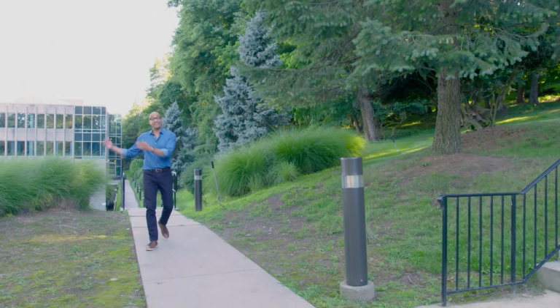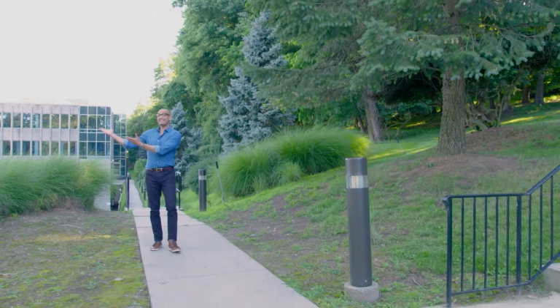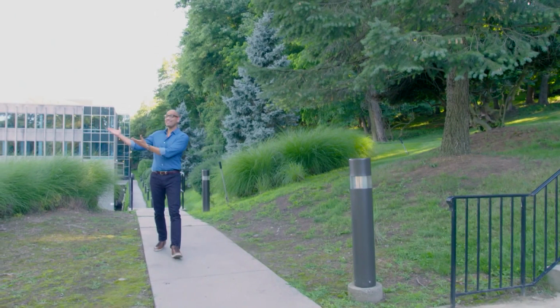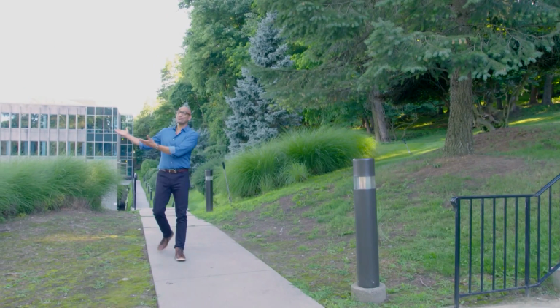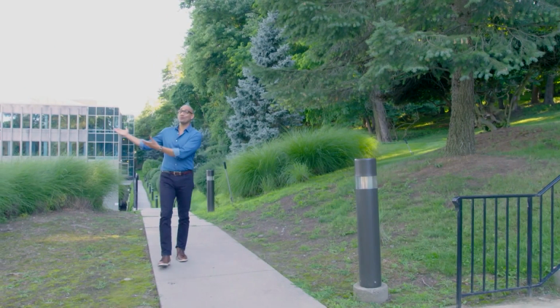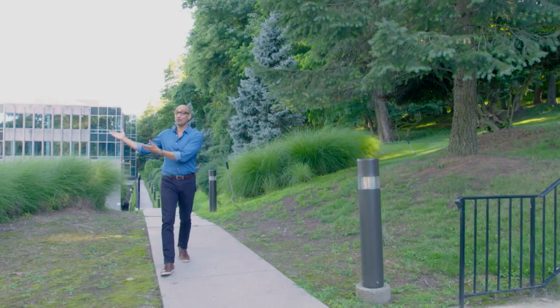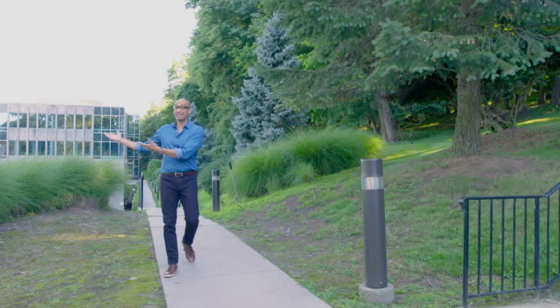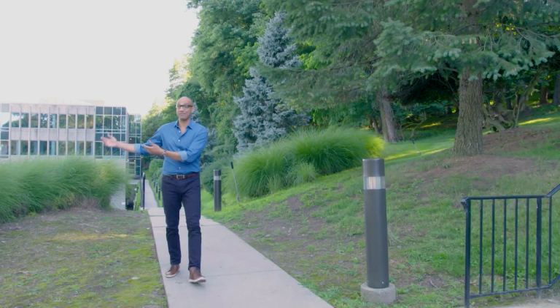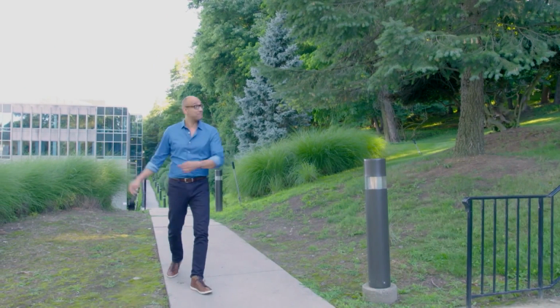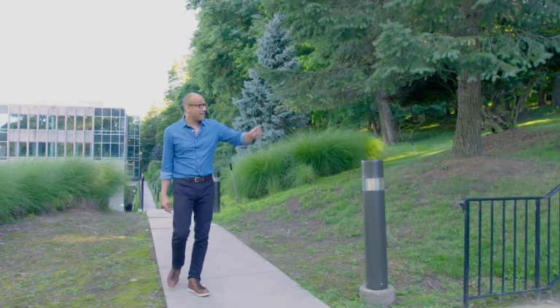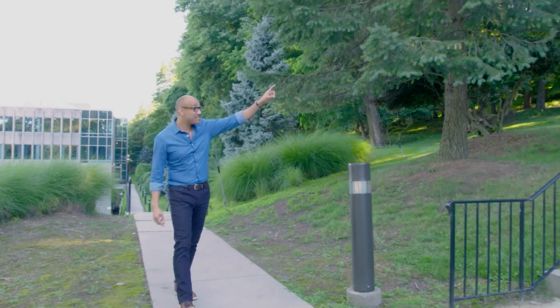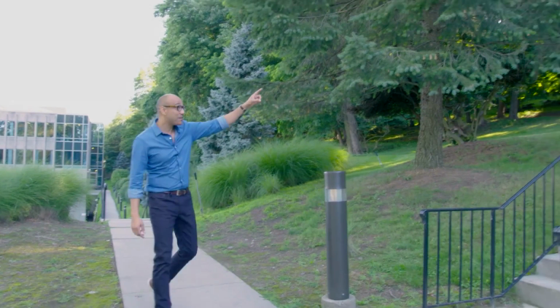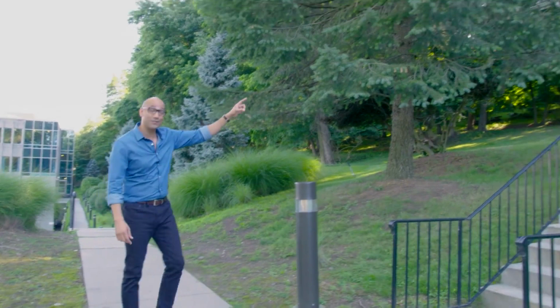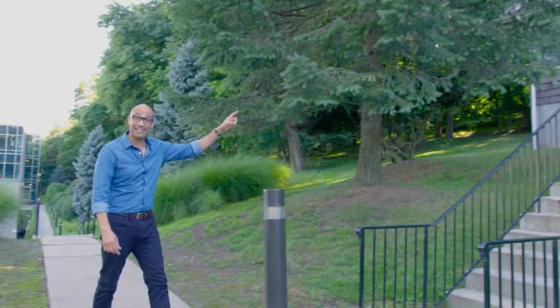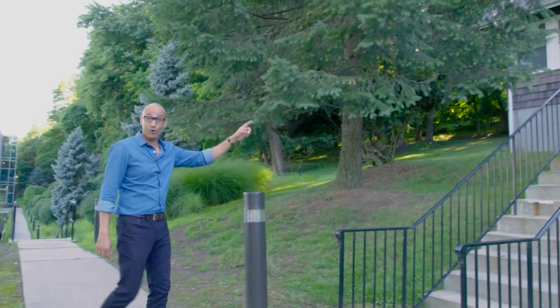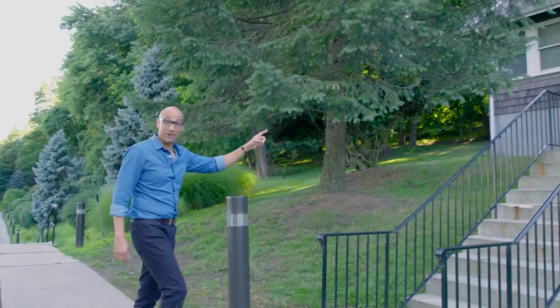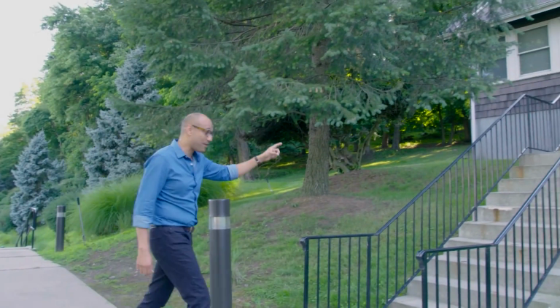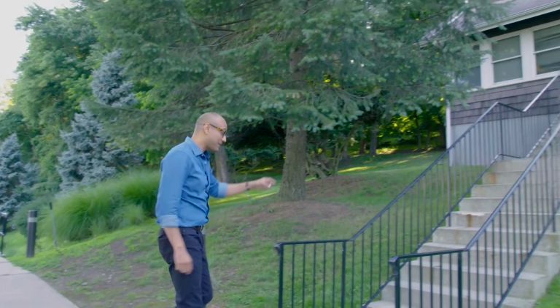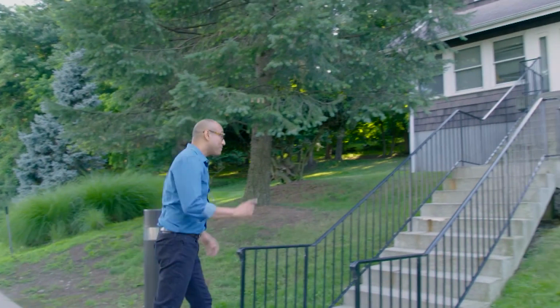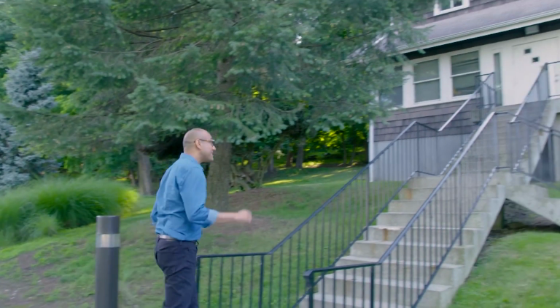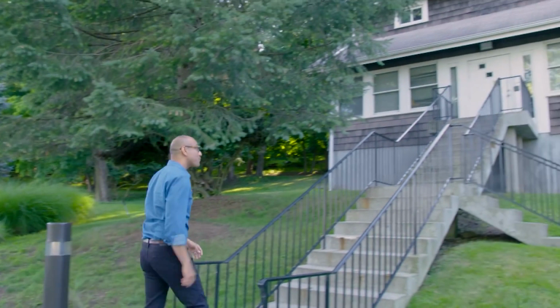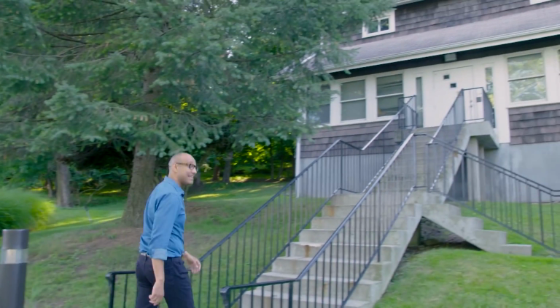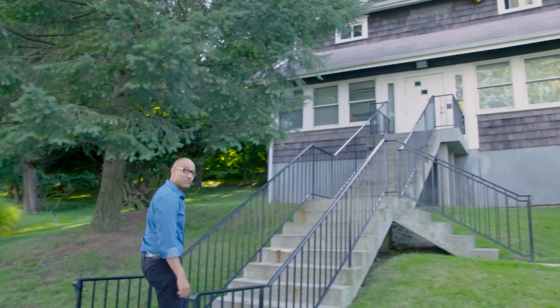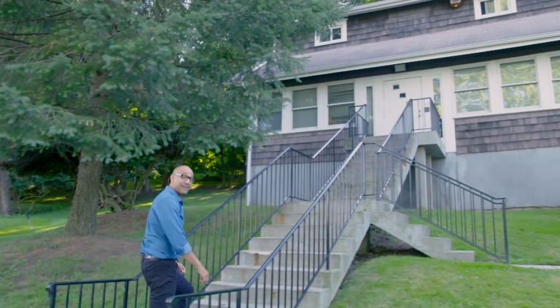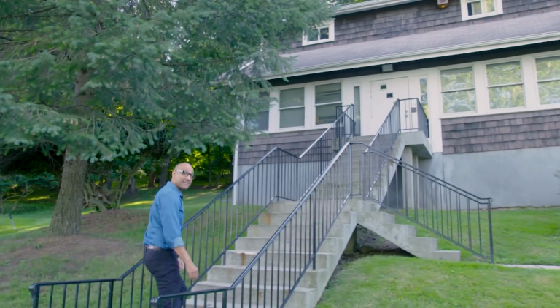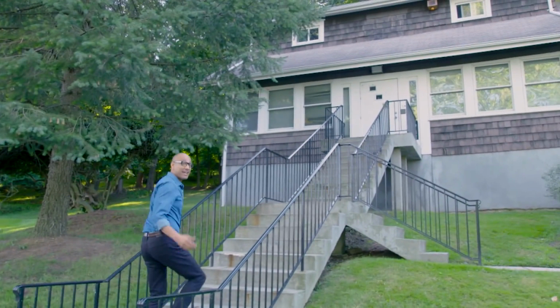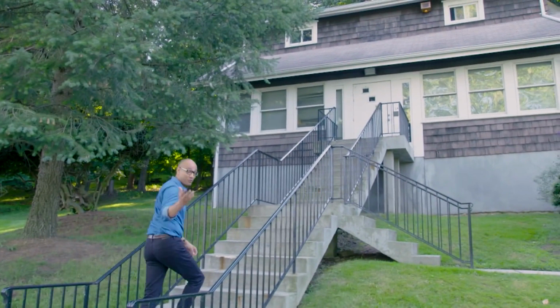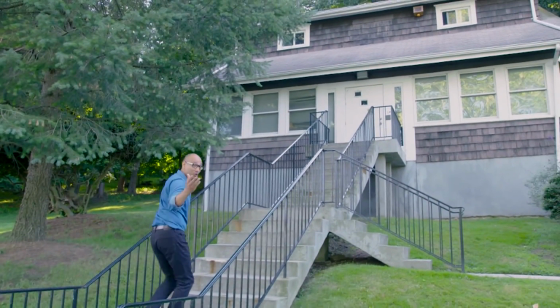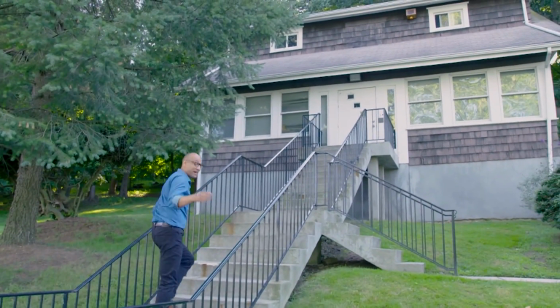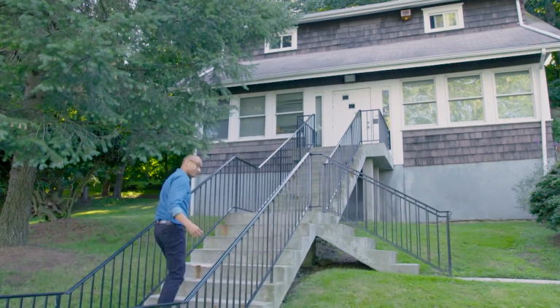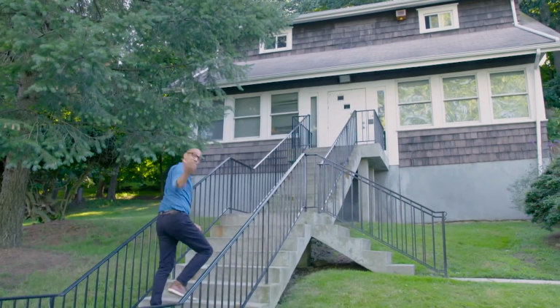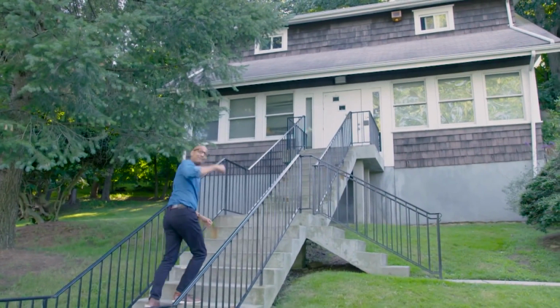This is the Consumer Reports campus. And this up here looks like an ordinary house, but this is where they can test products in a real home setting.